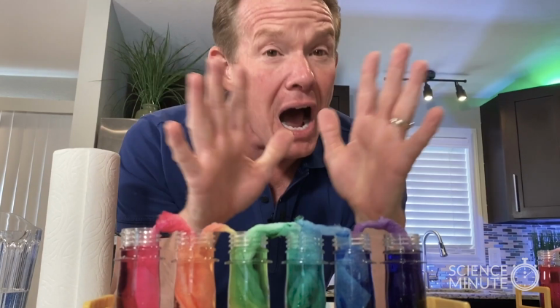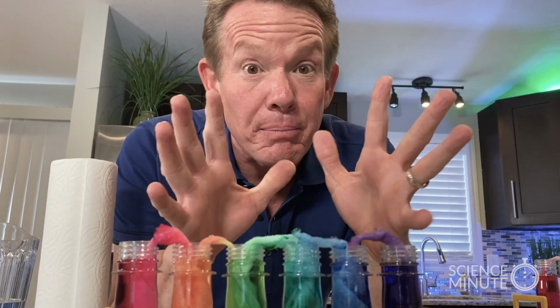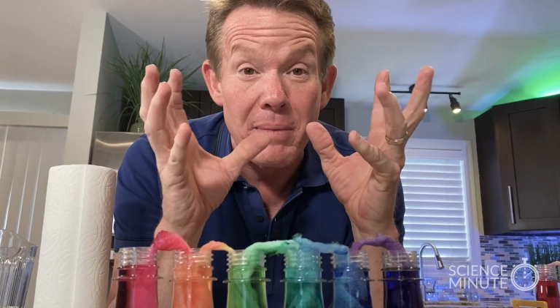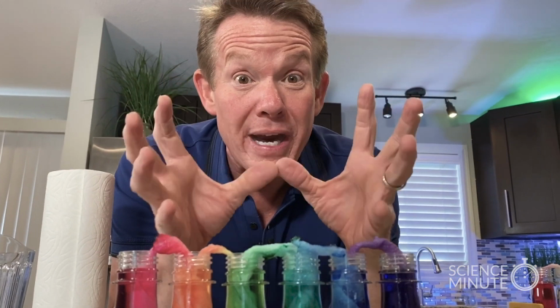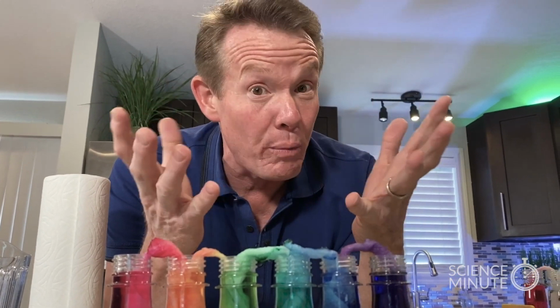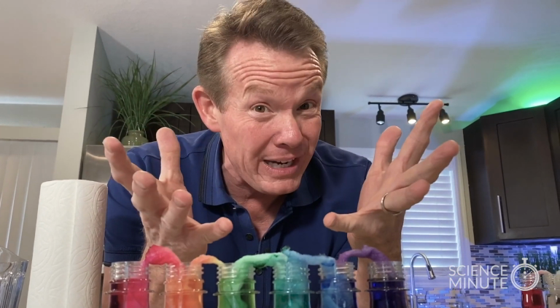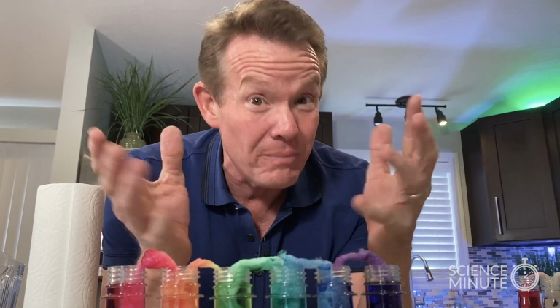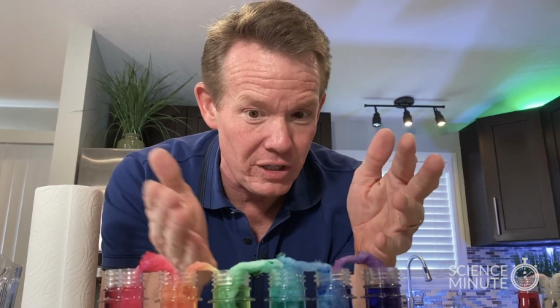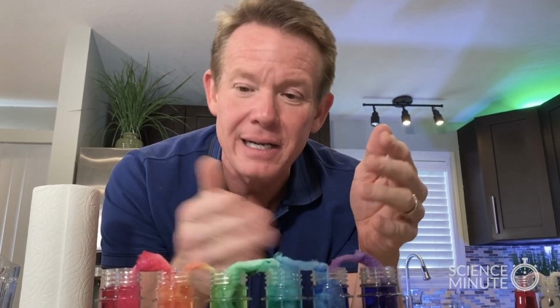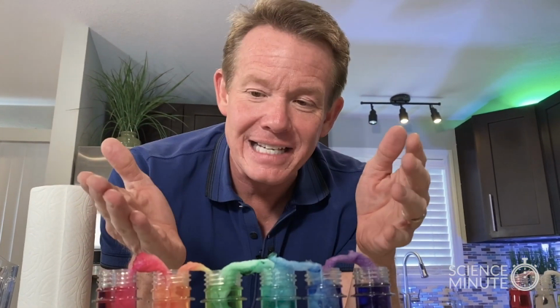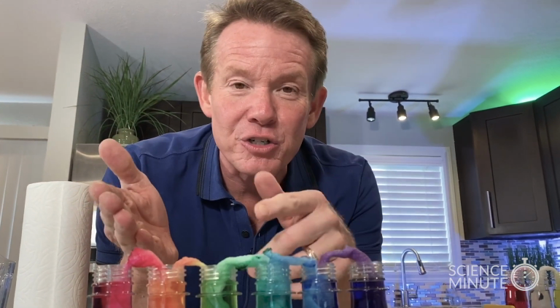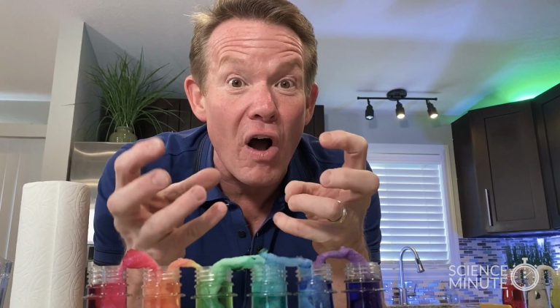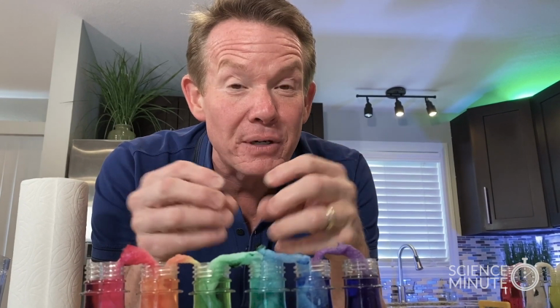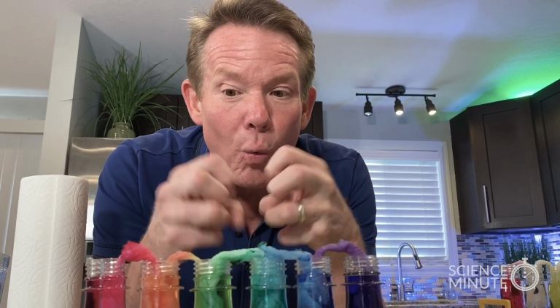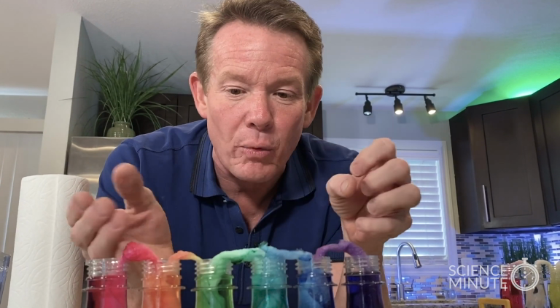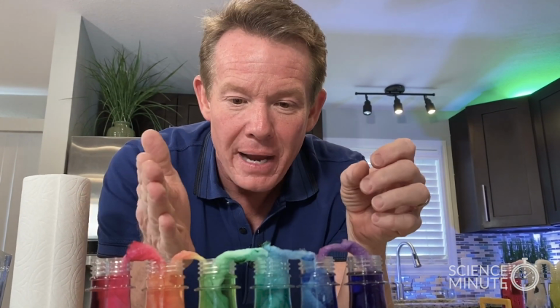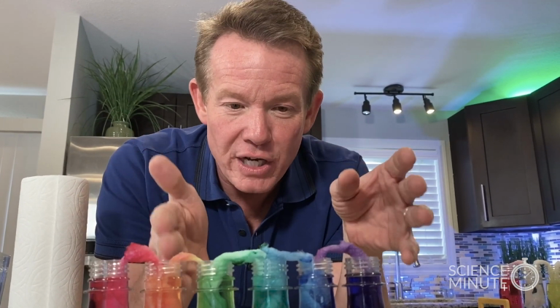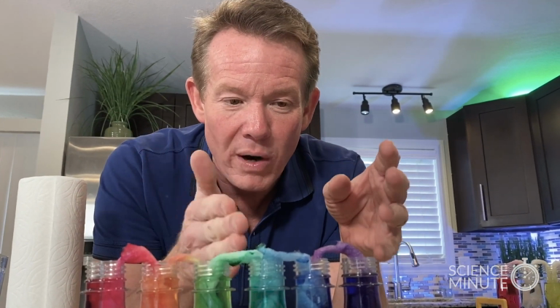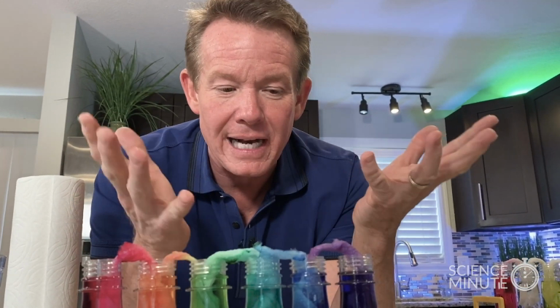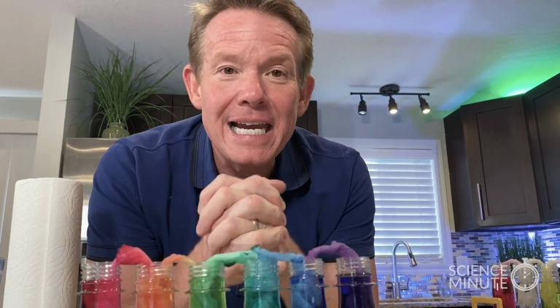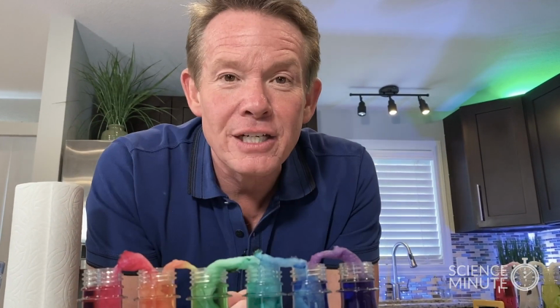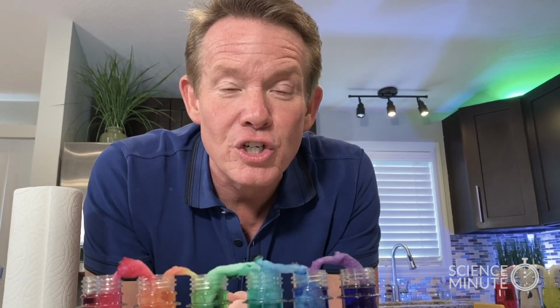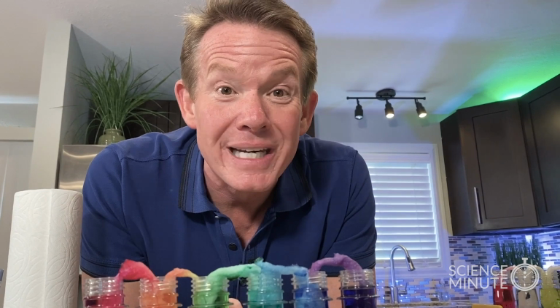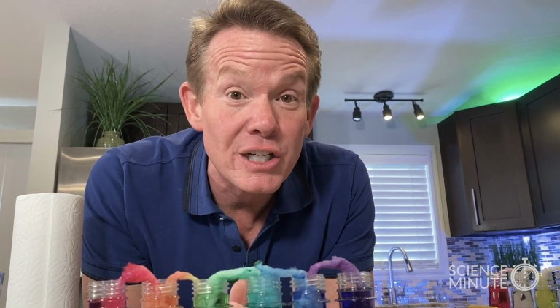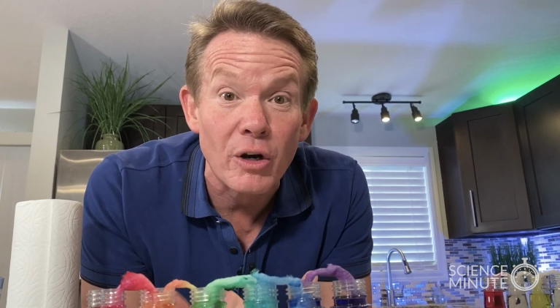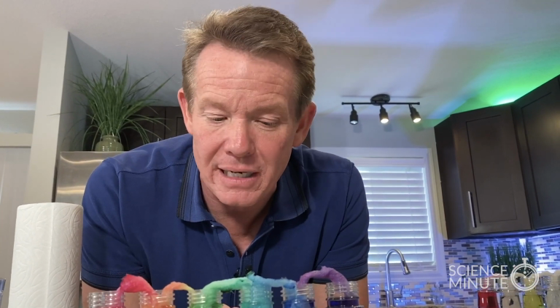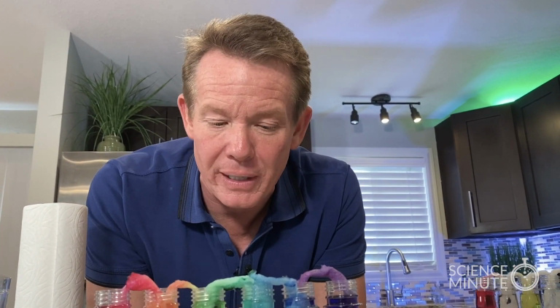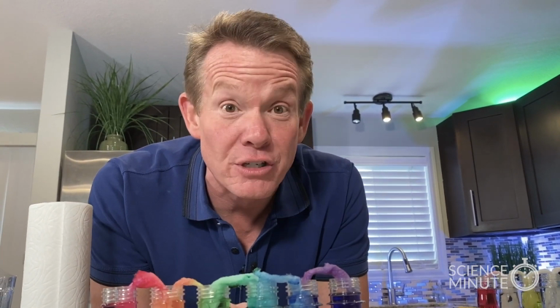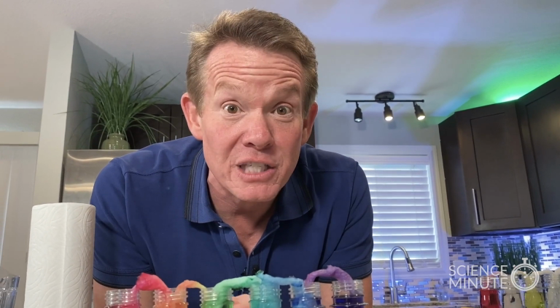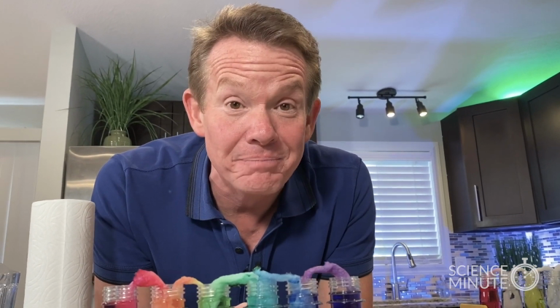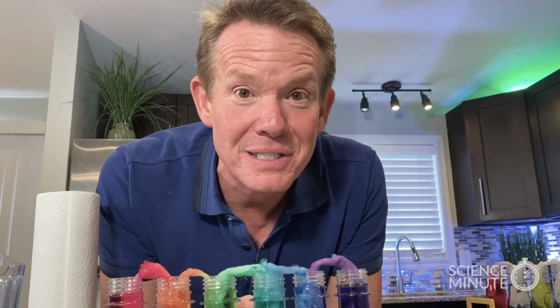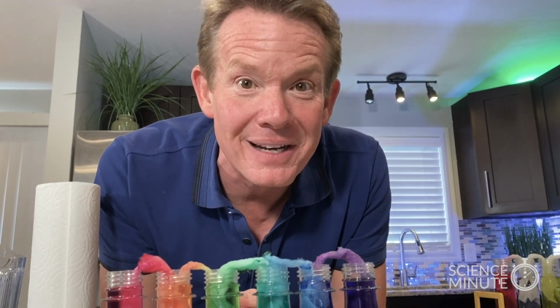A simple way to make a rainbow bridge, so to speak, as the colors move on the paper towel, wick their way up, and change from one to the next. Easy to do to turn your kitchen into a color mixing laboratory. That's your Science Minute. I'm Steve Spangler.